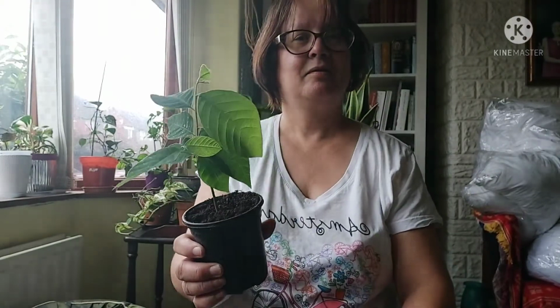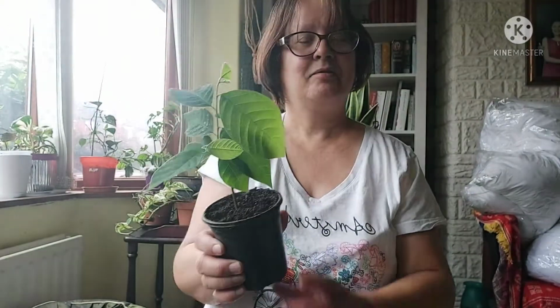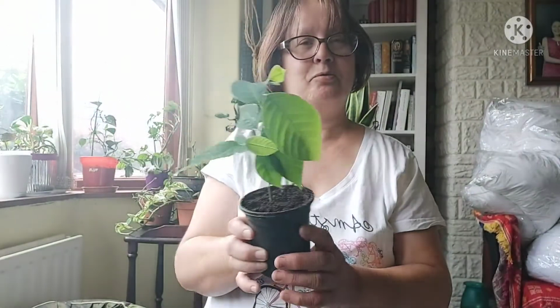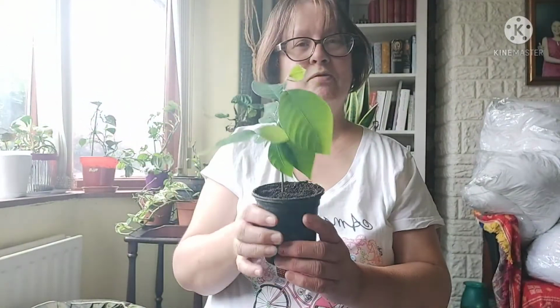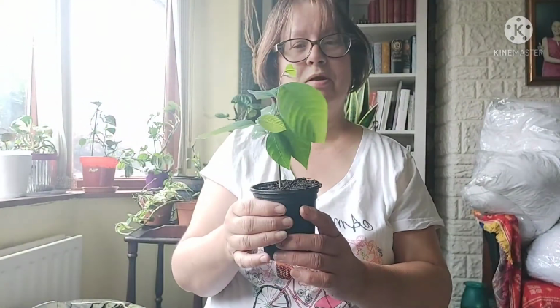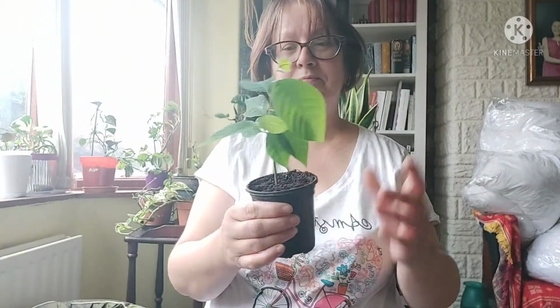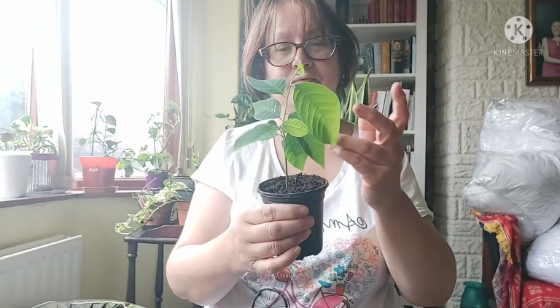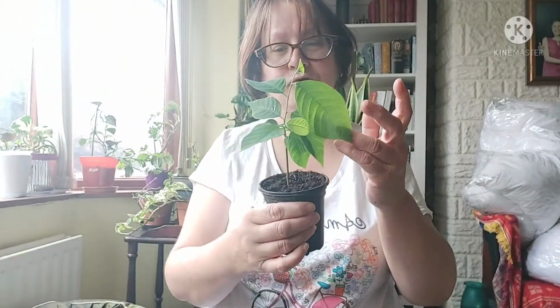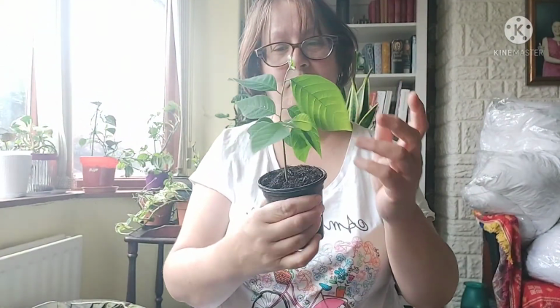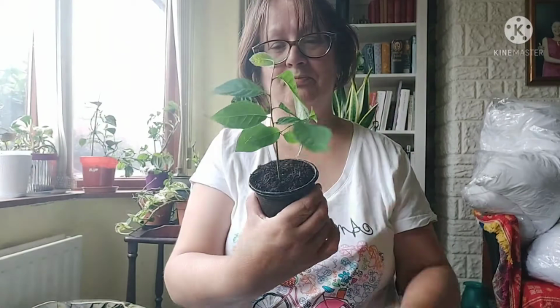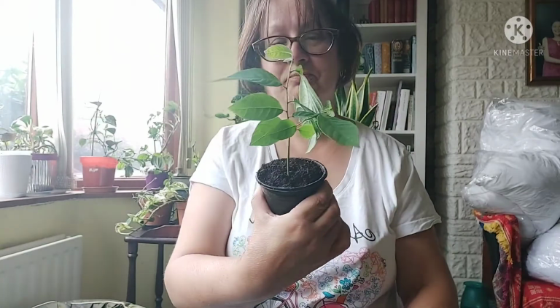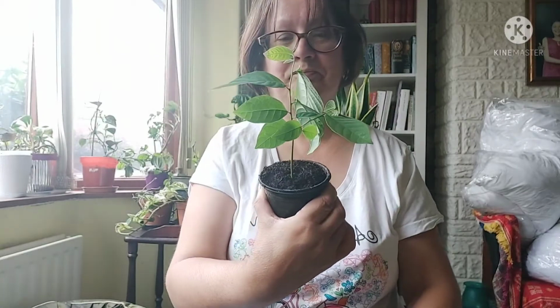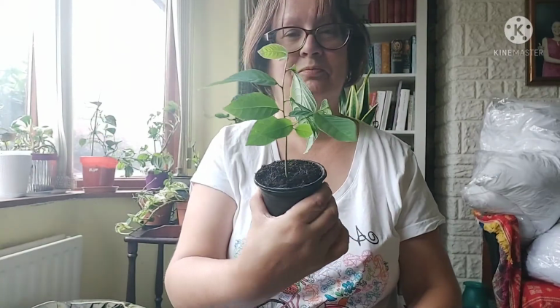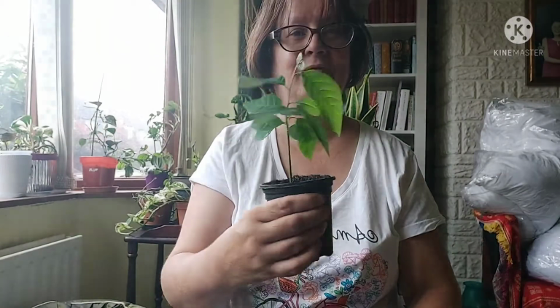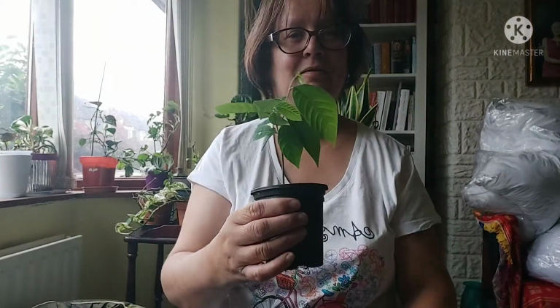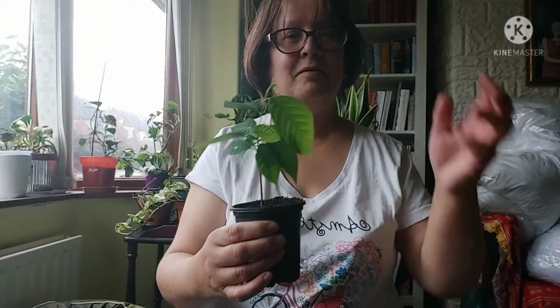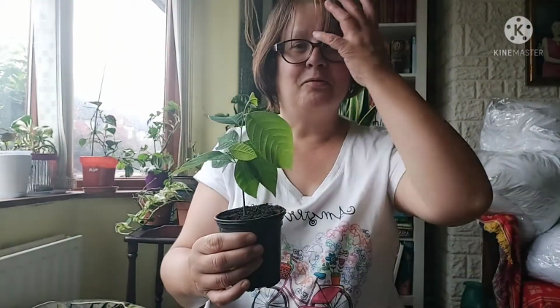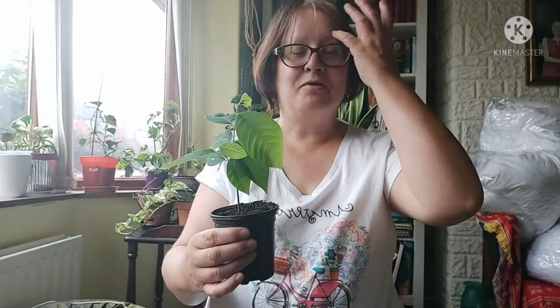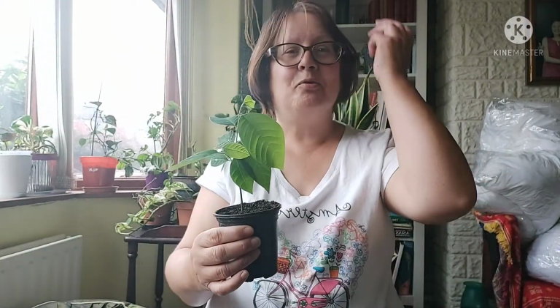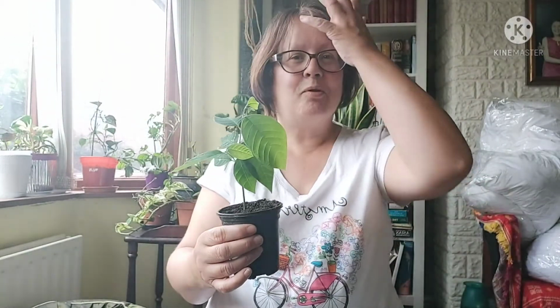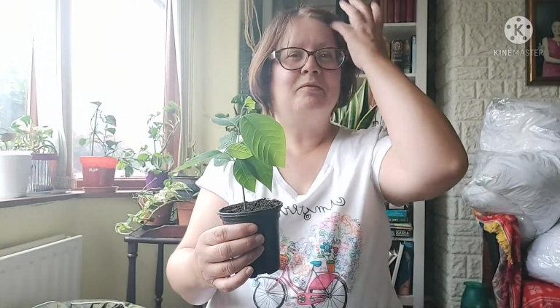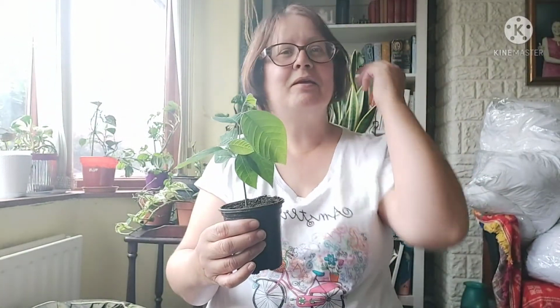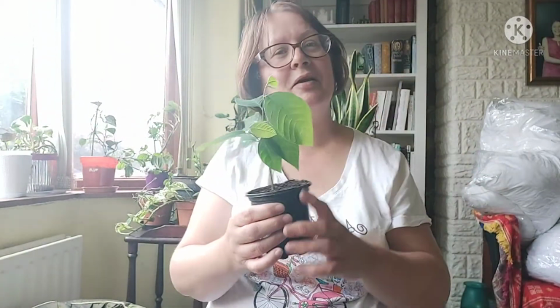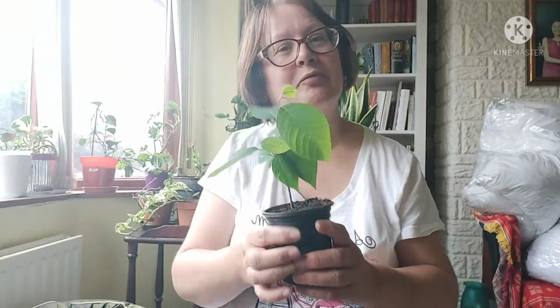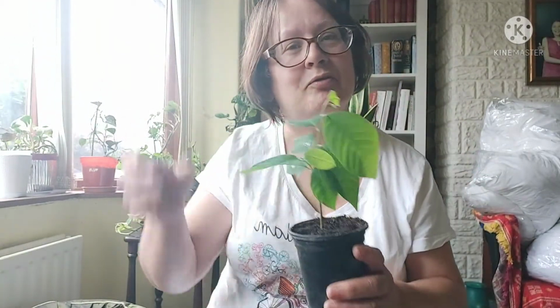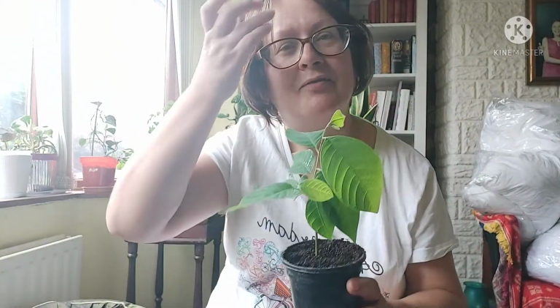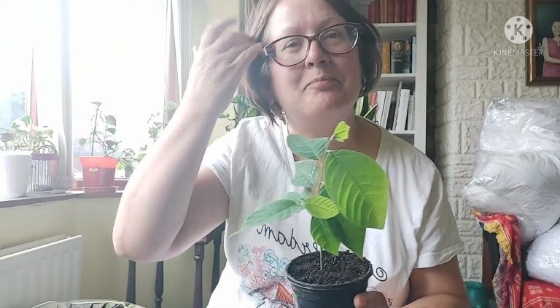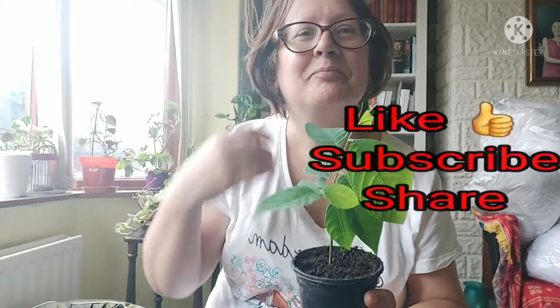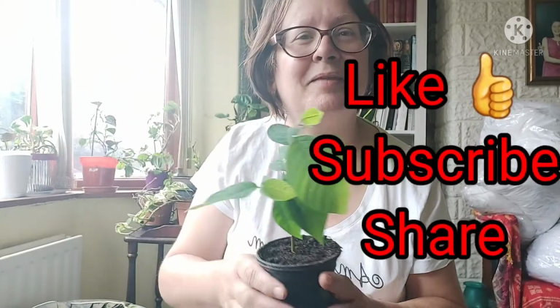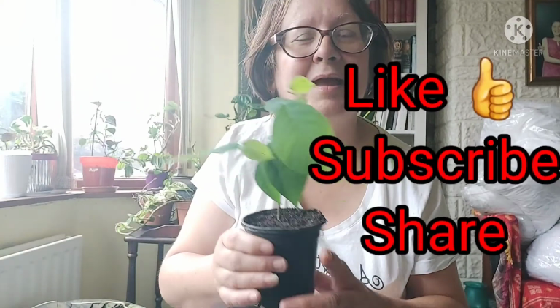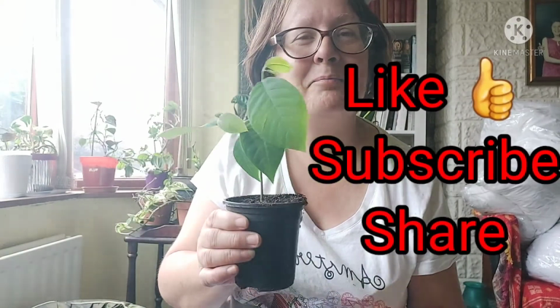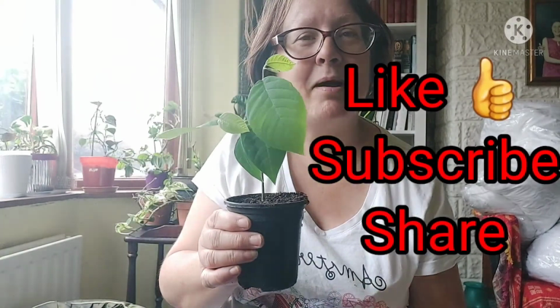So — cherimoya, custard apple! A very short unboxing today. Thank you for watching everyone. Take care, bye bye!